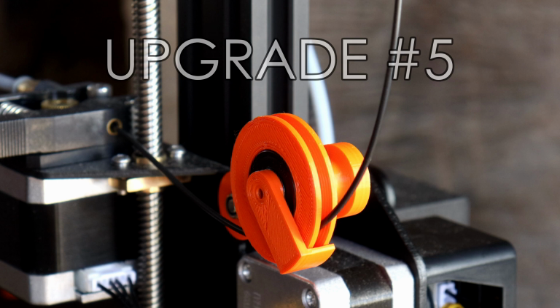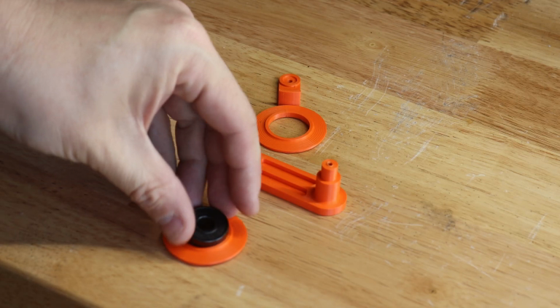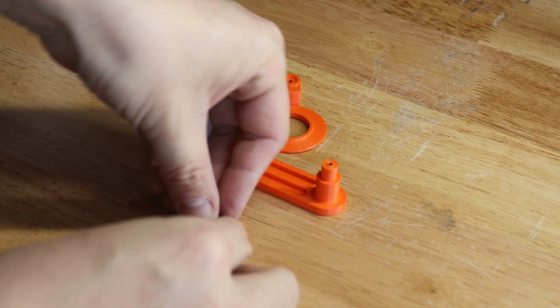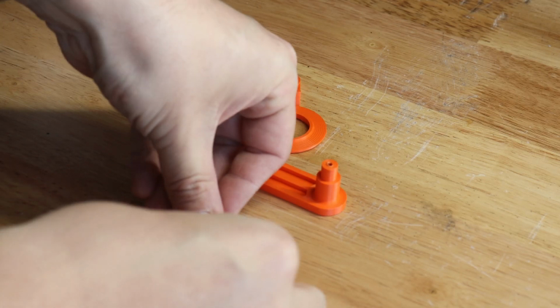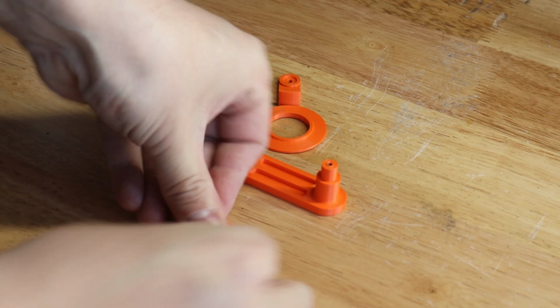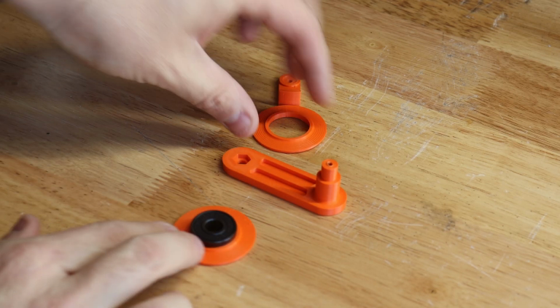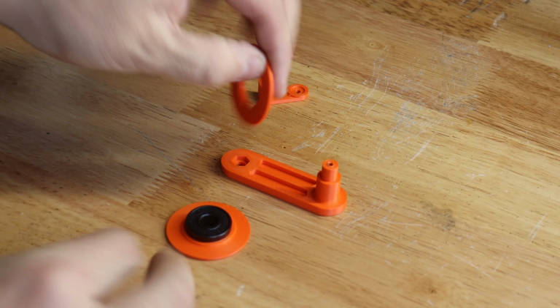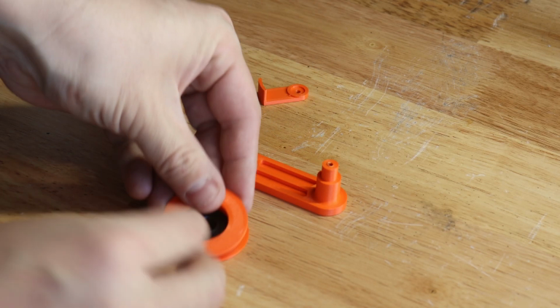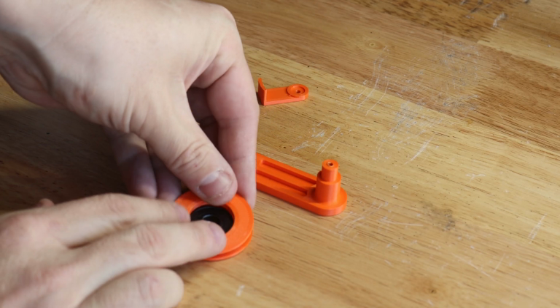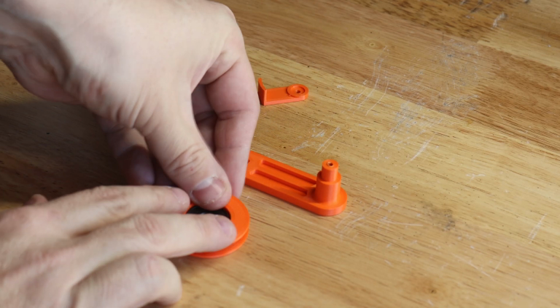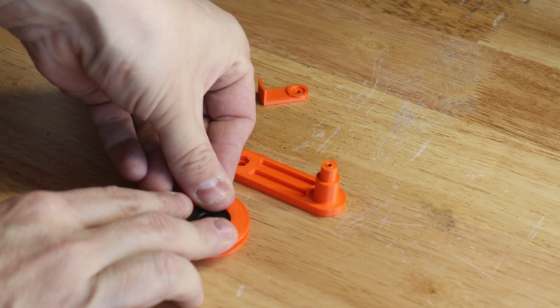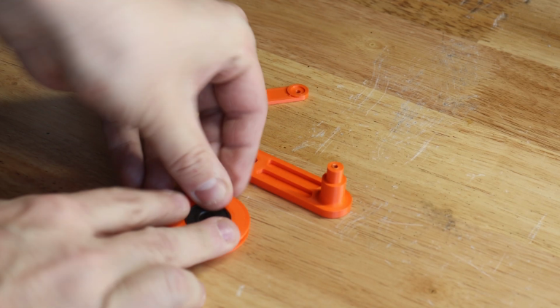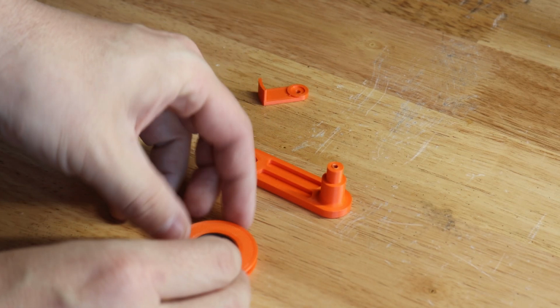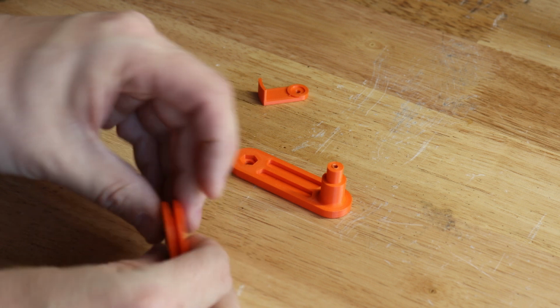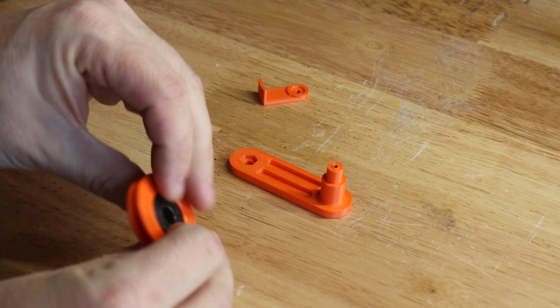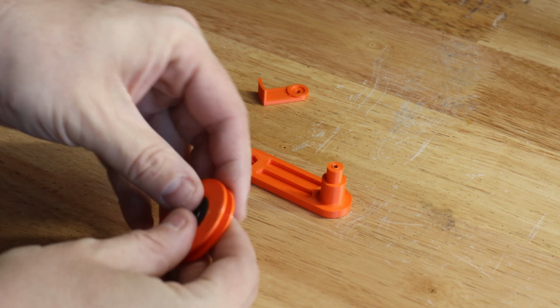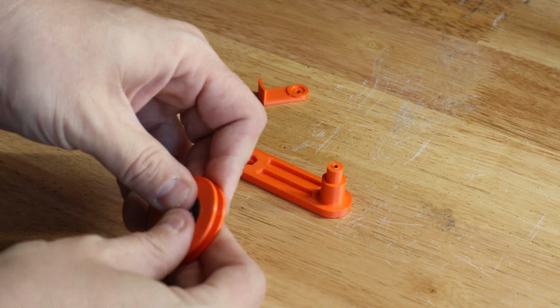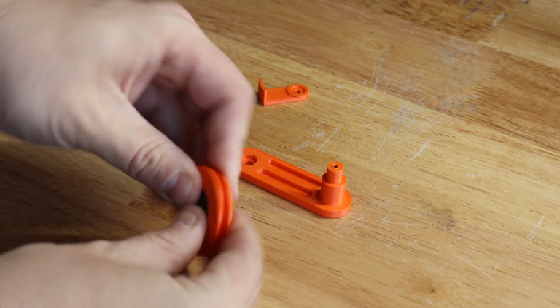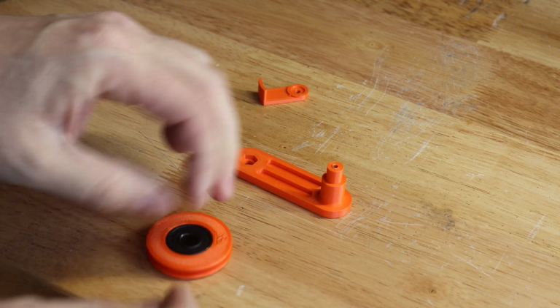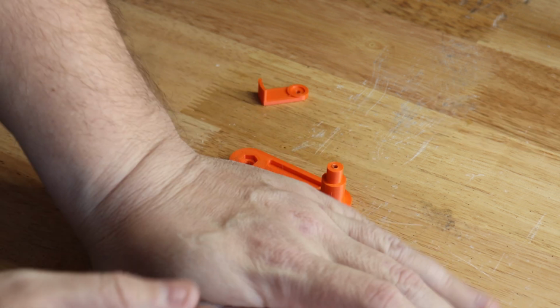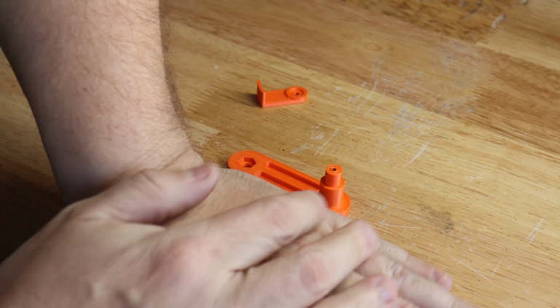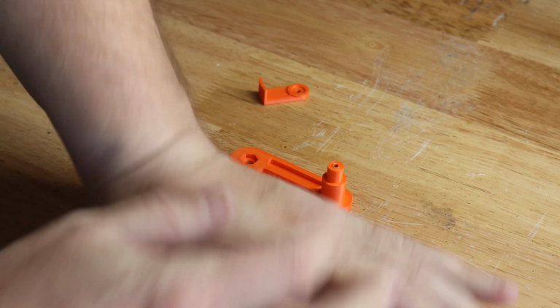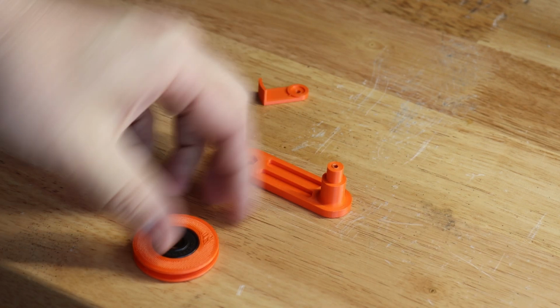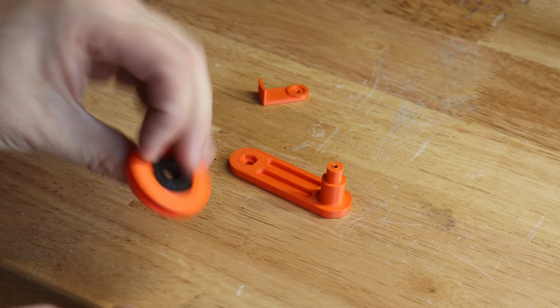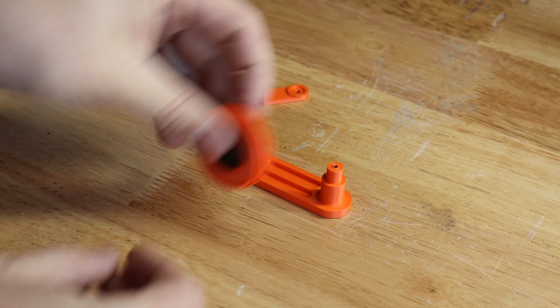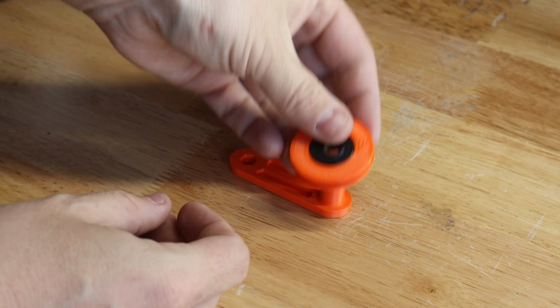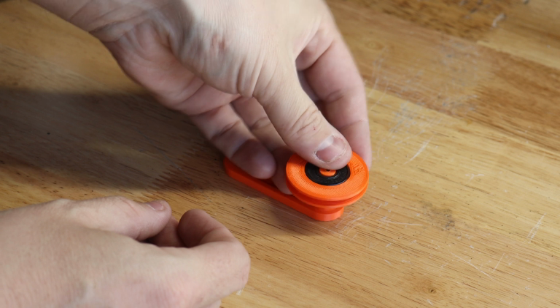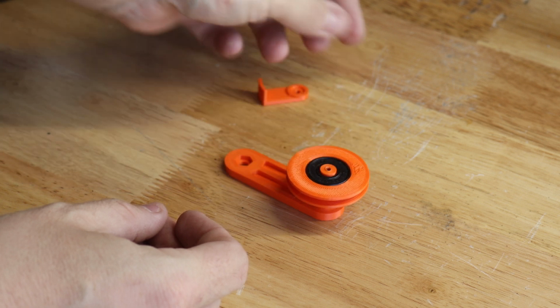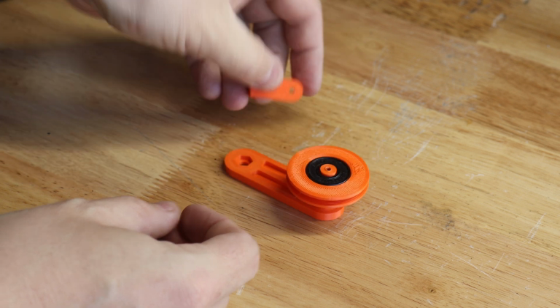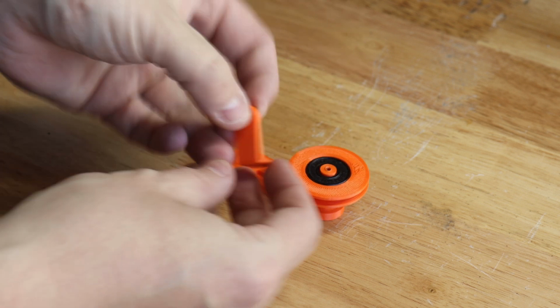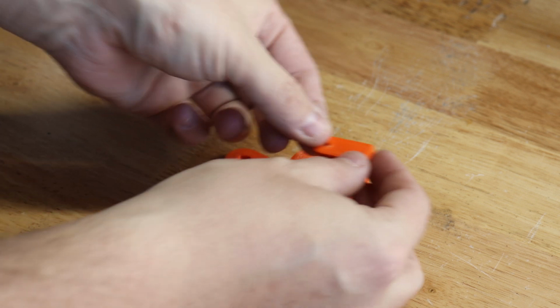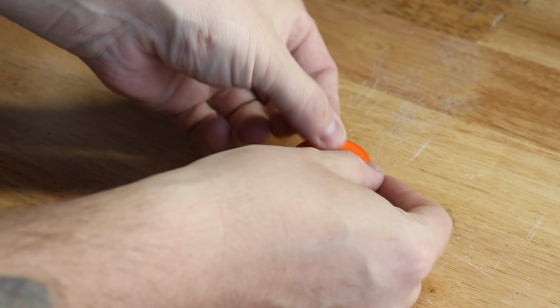Now along with that we have a filament guide. This guide is purely just to help feed the filament in straight and stop it getting caught up on any cables or anything.